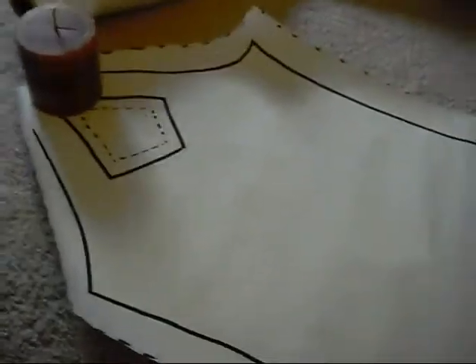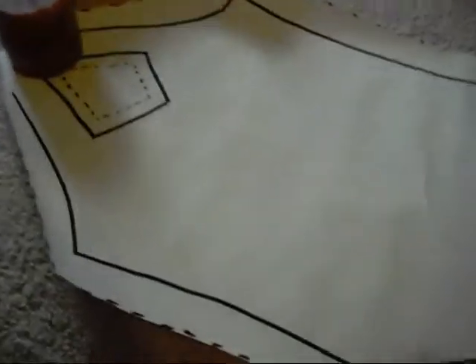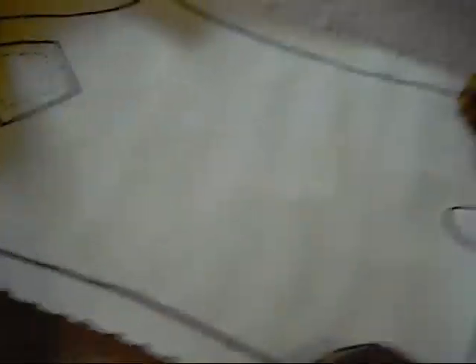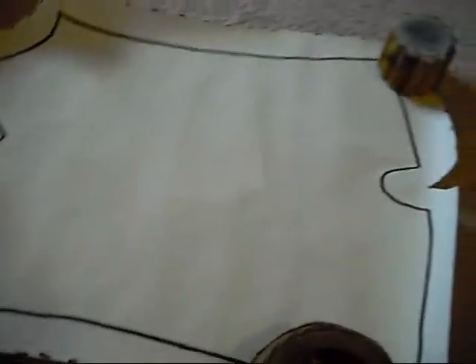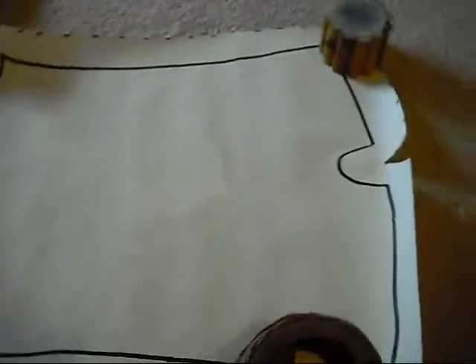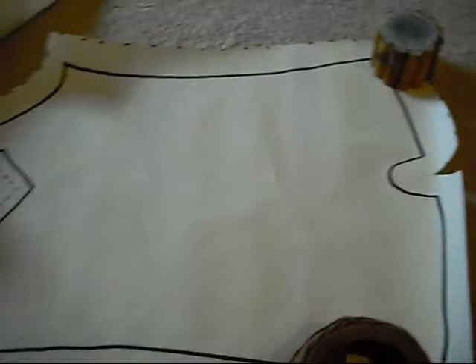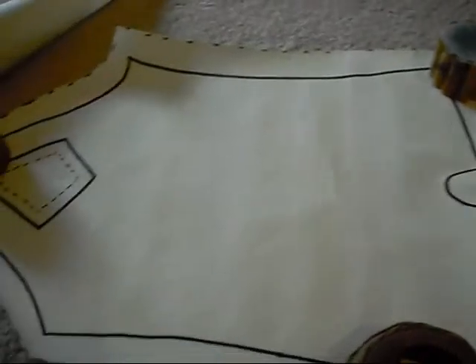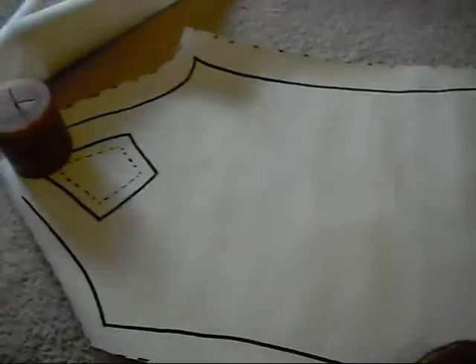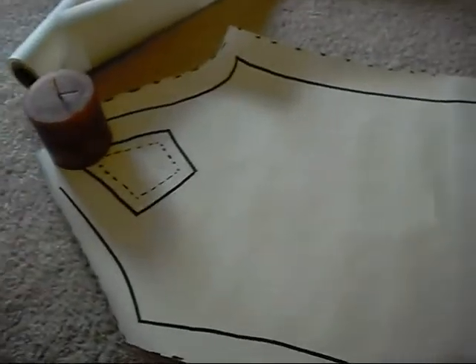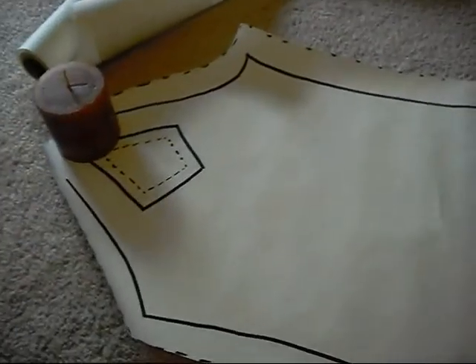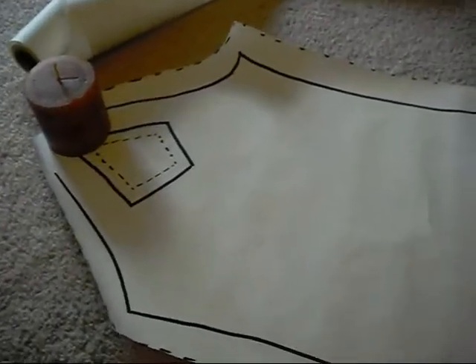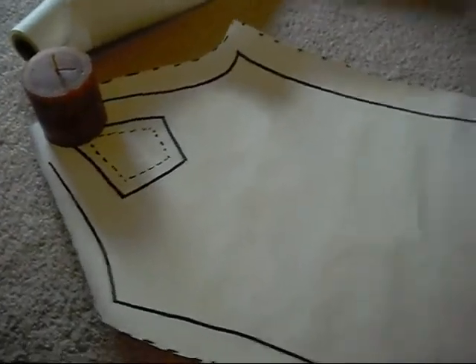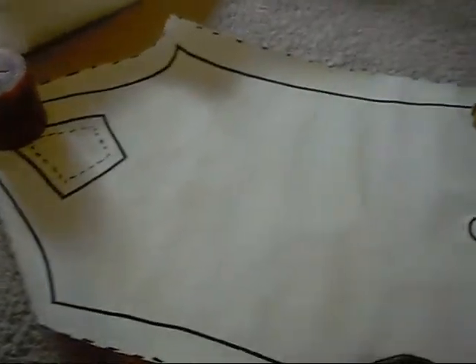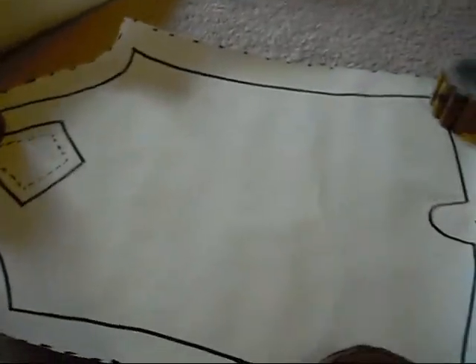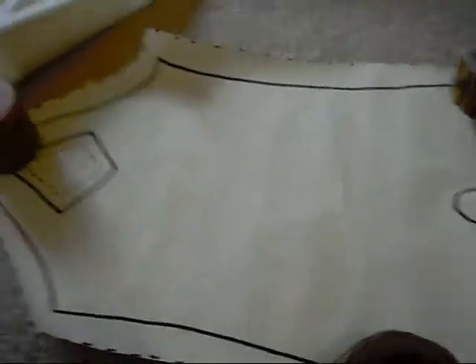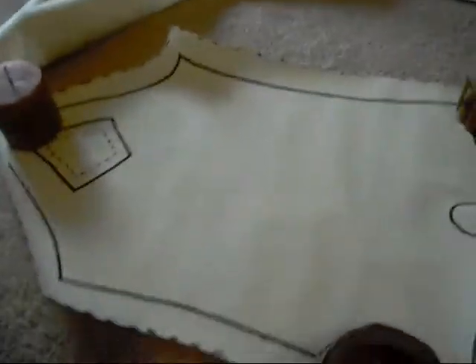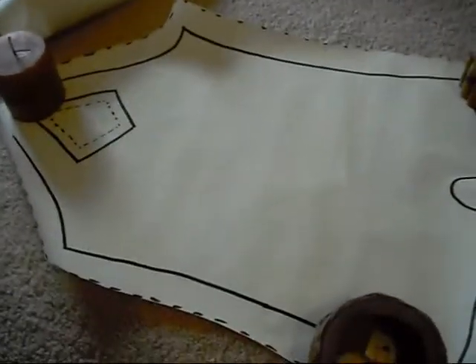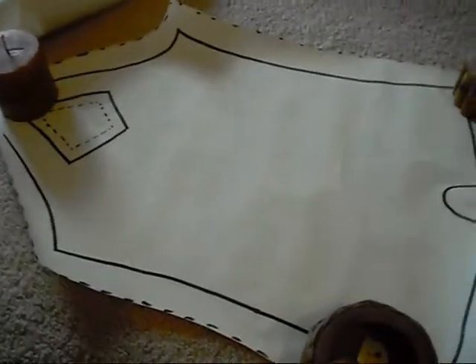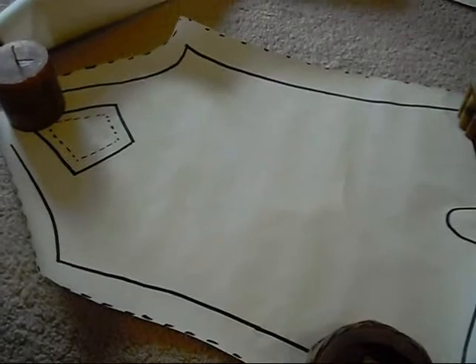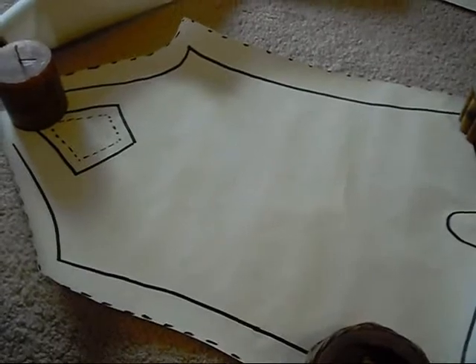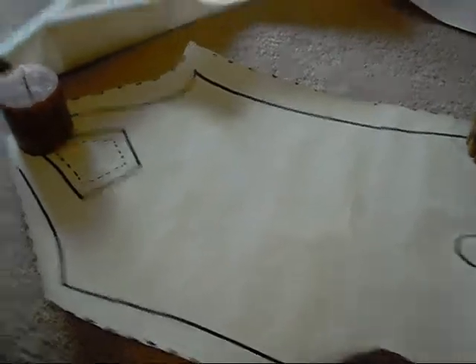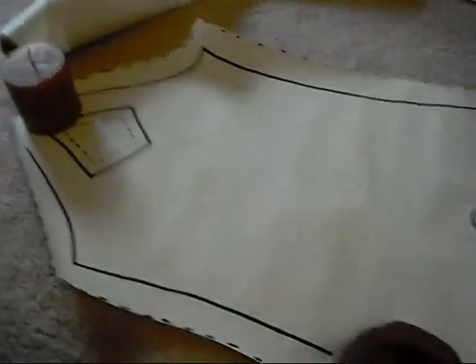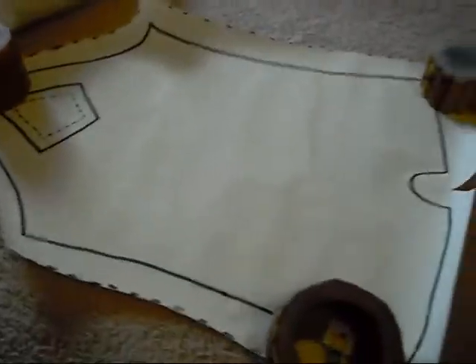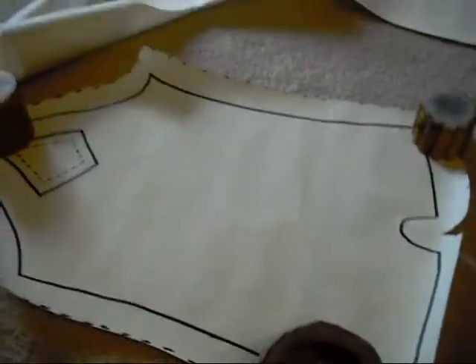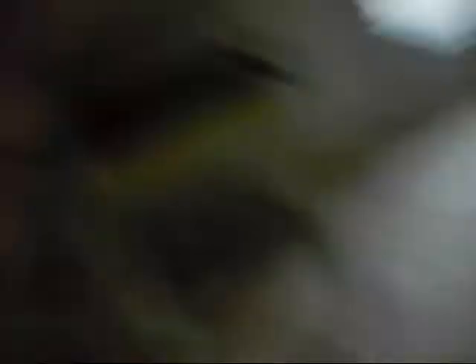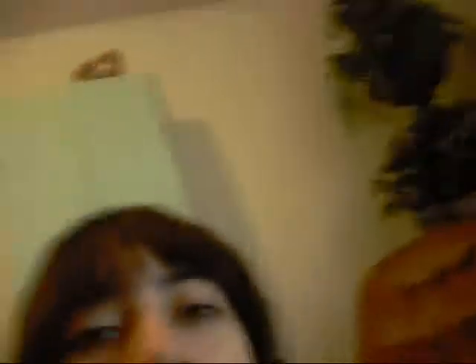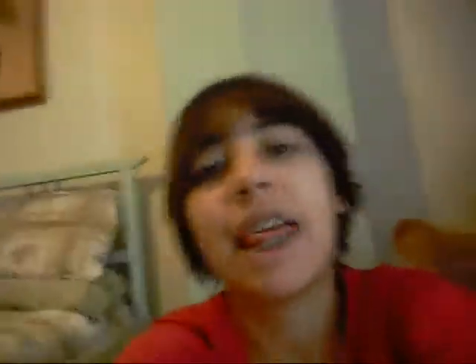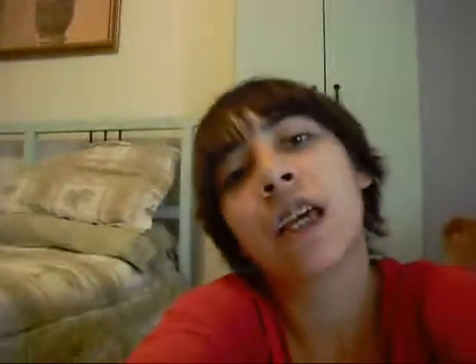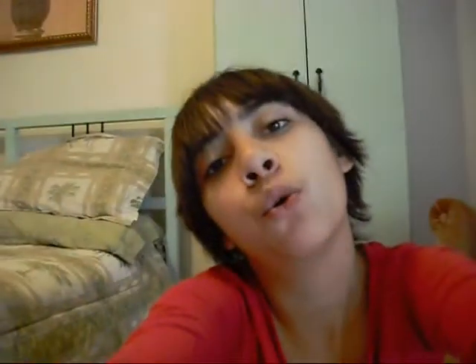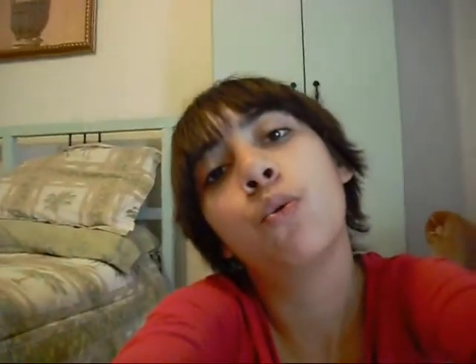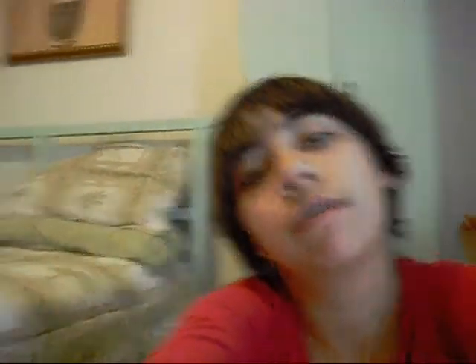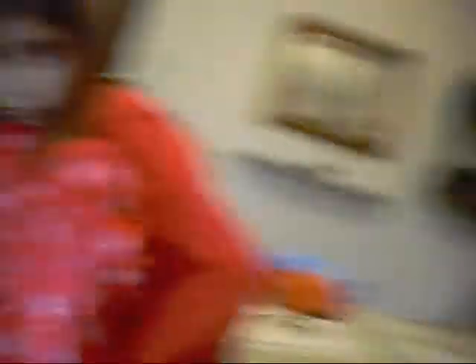That concludes the pattern making. Next we'll go on to buying fabrics and other supplies. Thank you, bye!